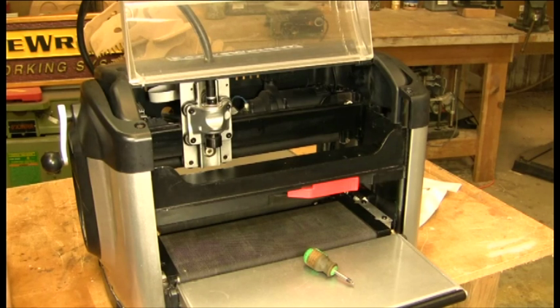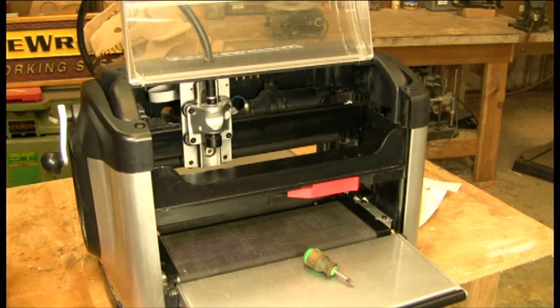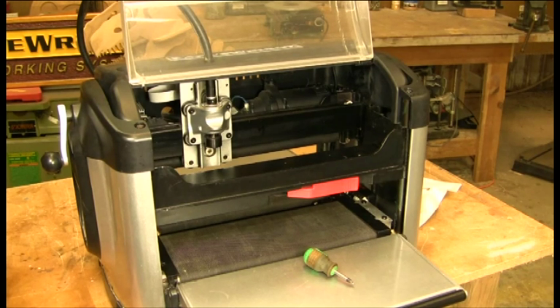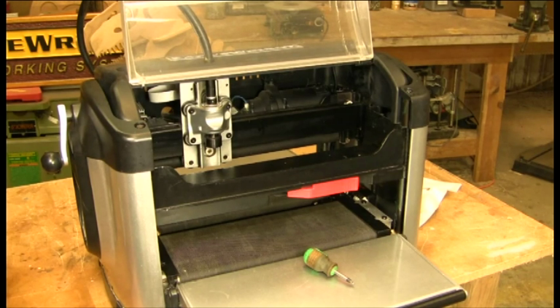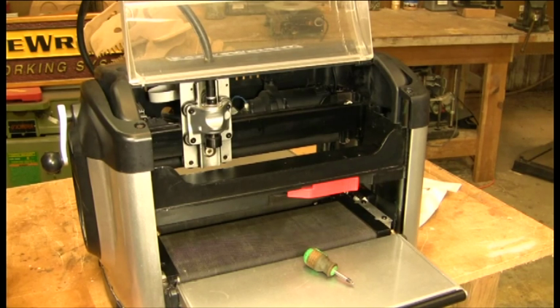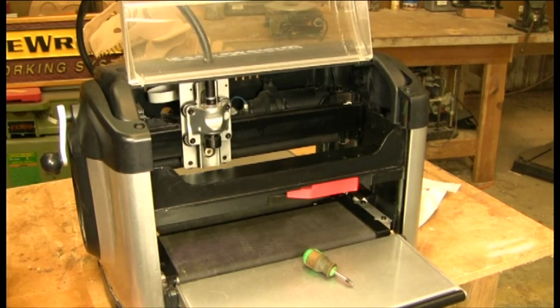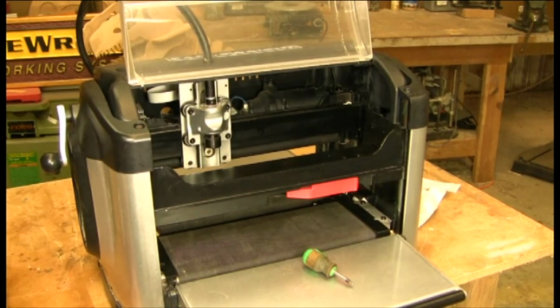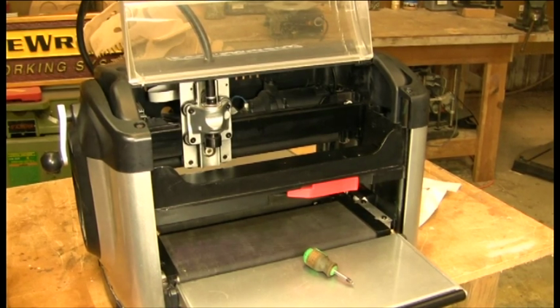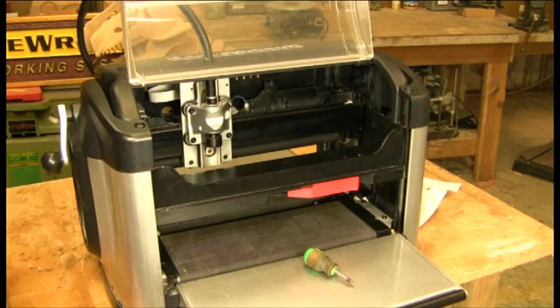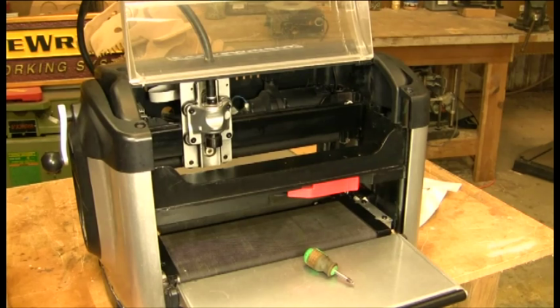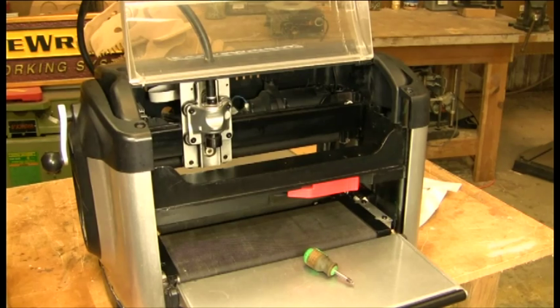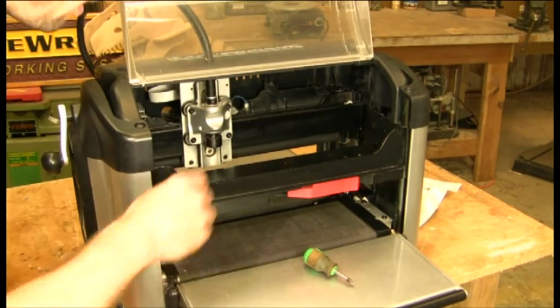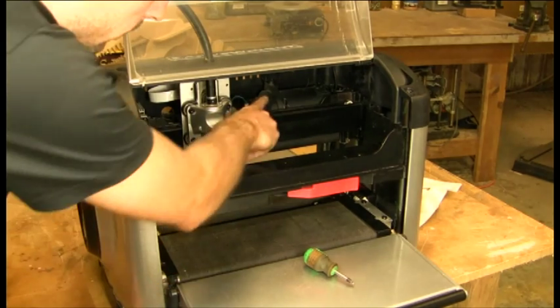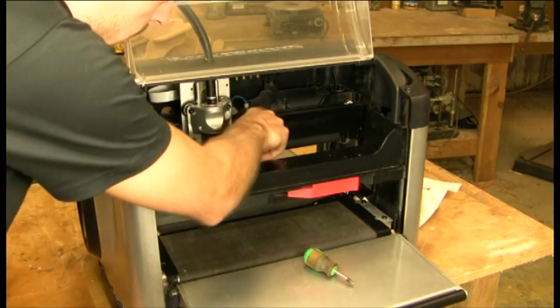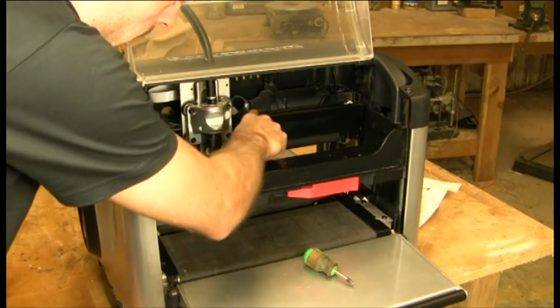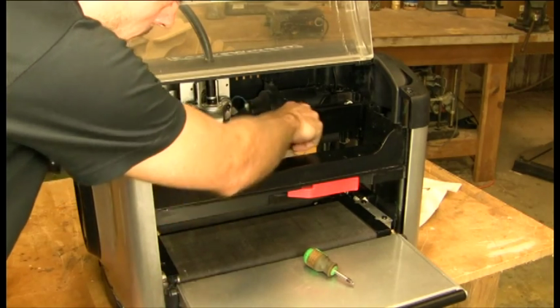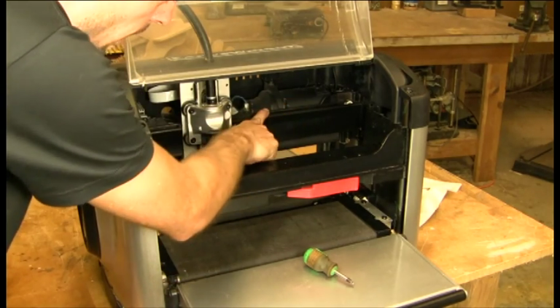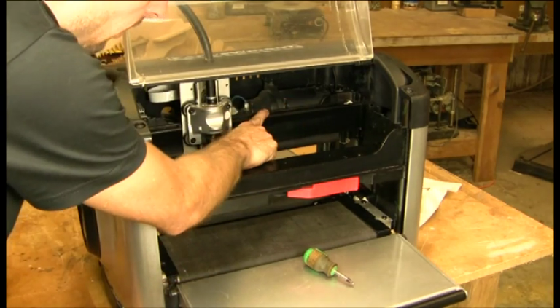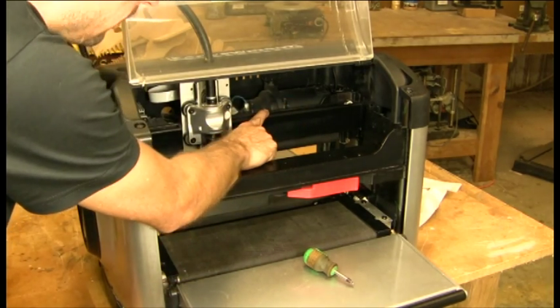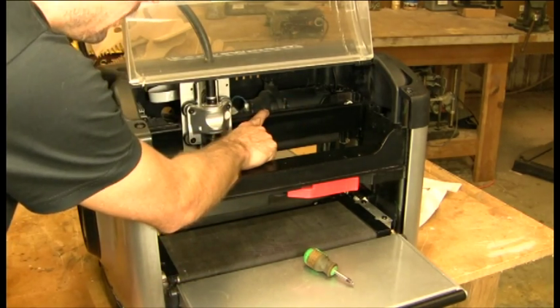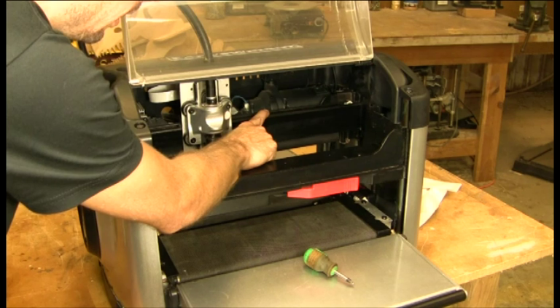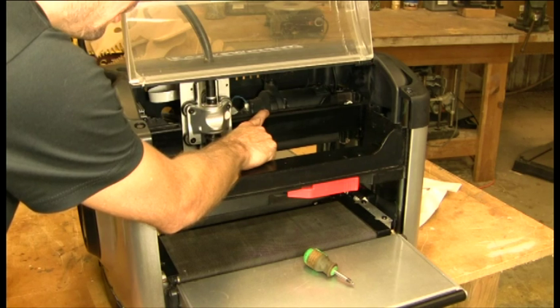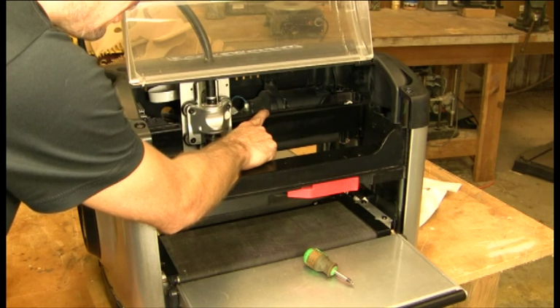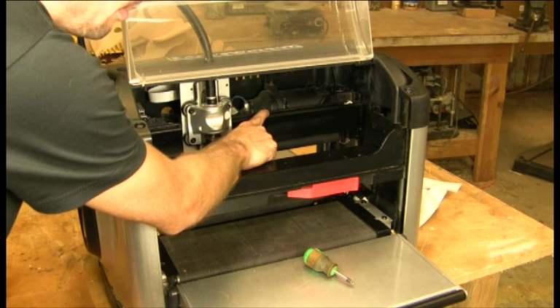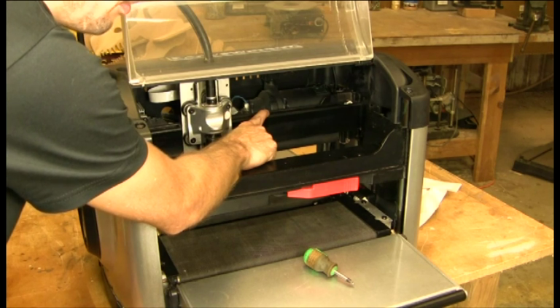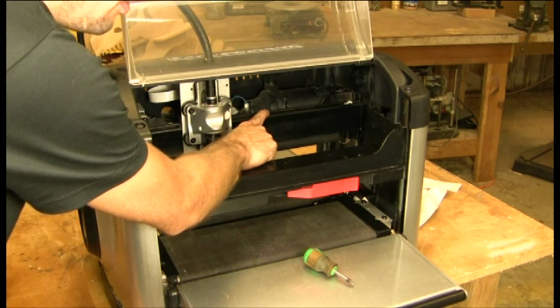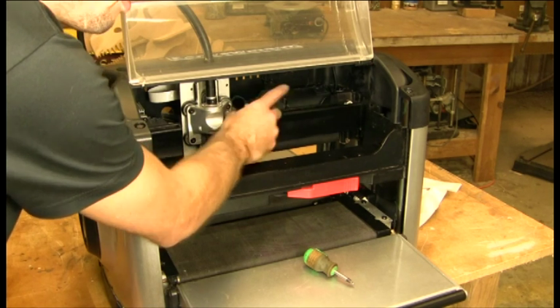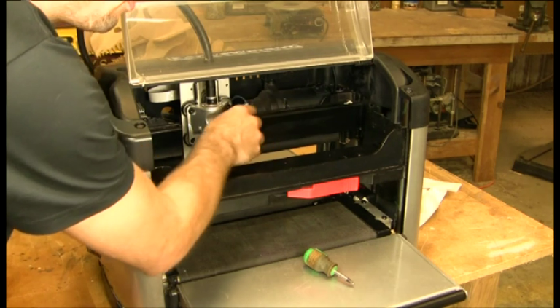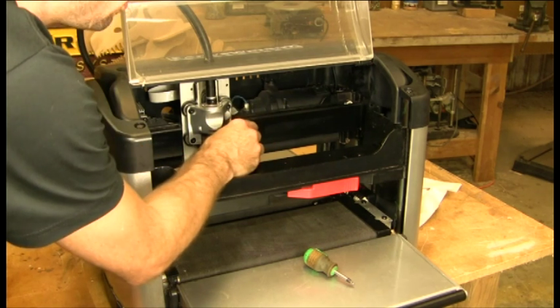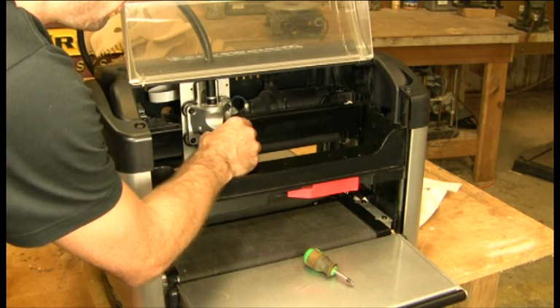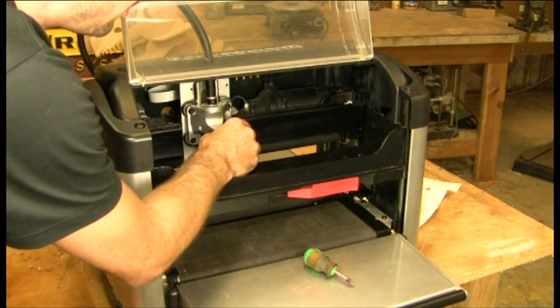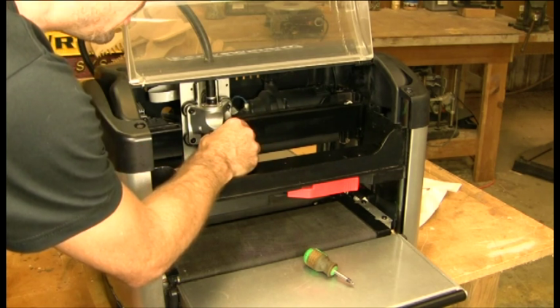In this video, we're going to show you how to check and tension your Y belt. If your Y belt, which is the one going left to right, is not tensioned sufficiently, you're going to start to see problems in your carving quality and also in the operation of the machine.